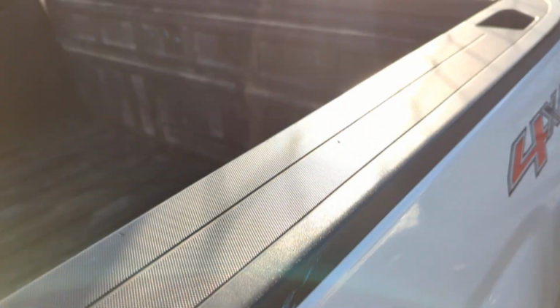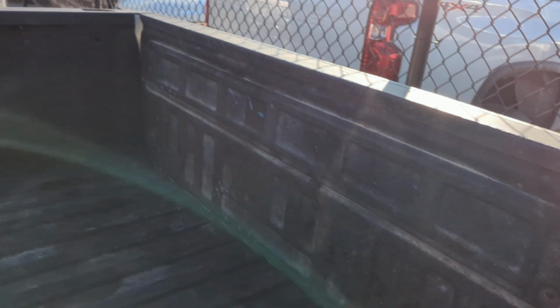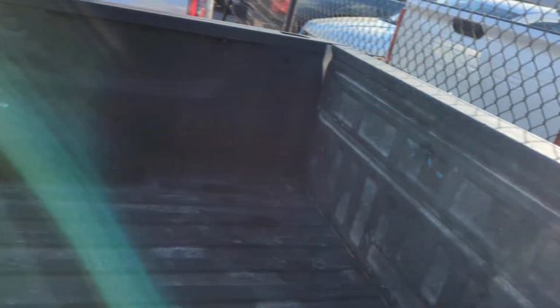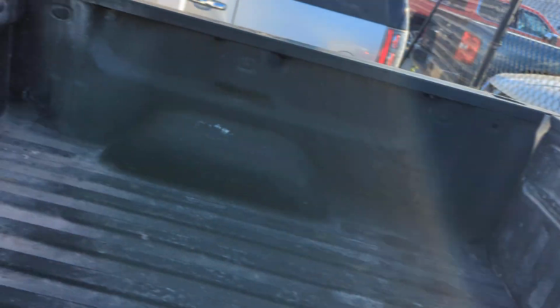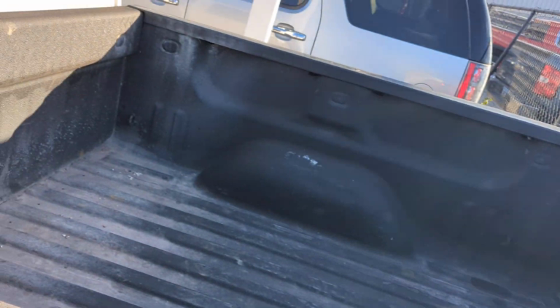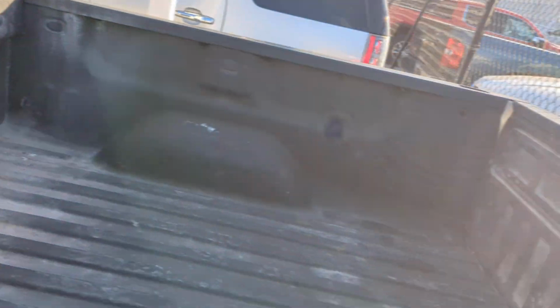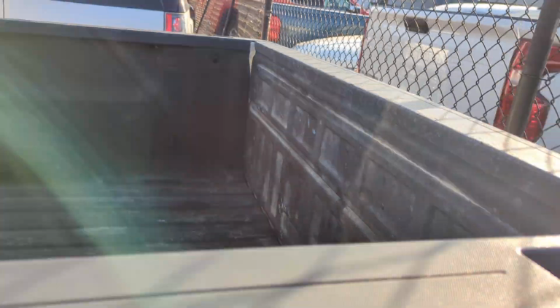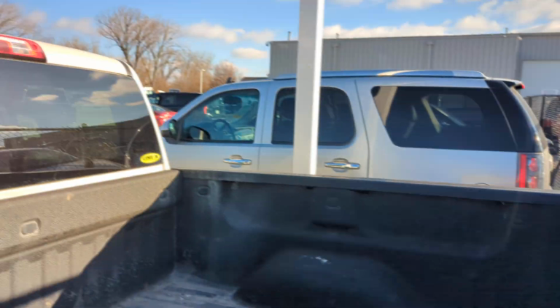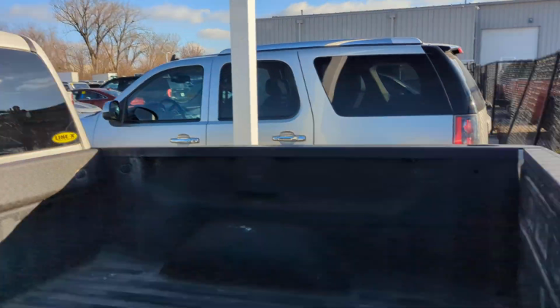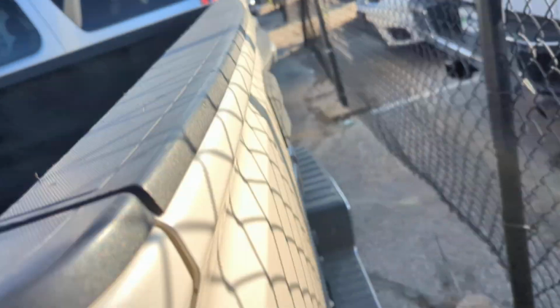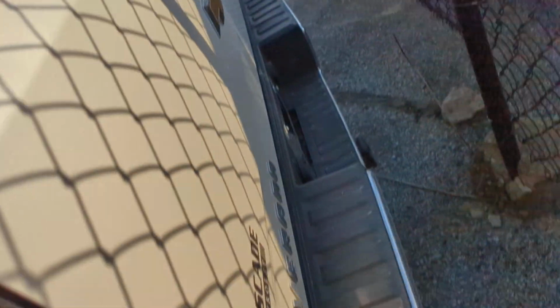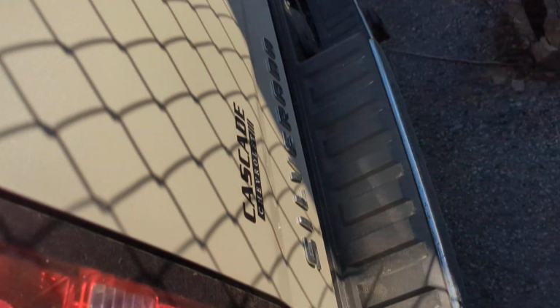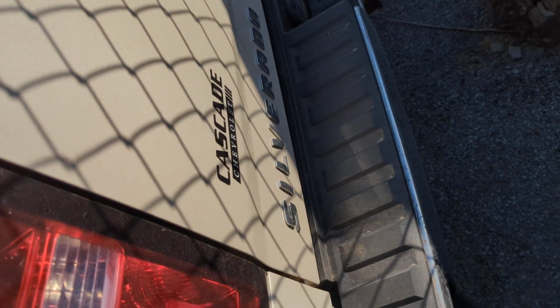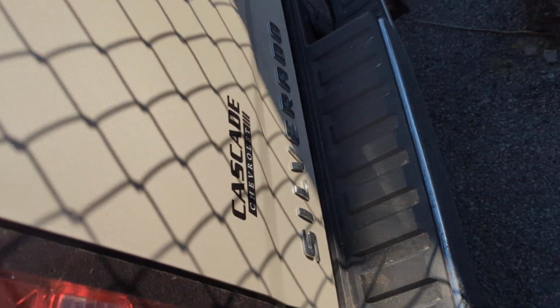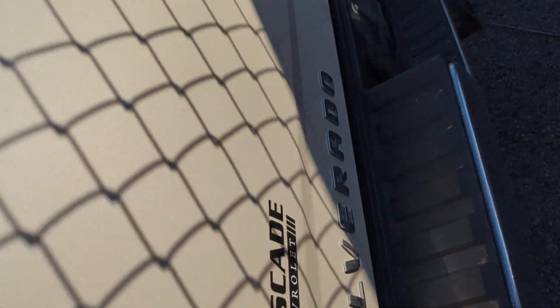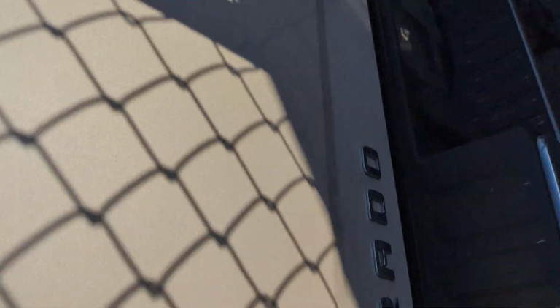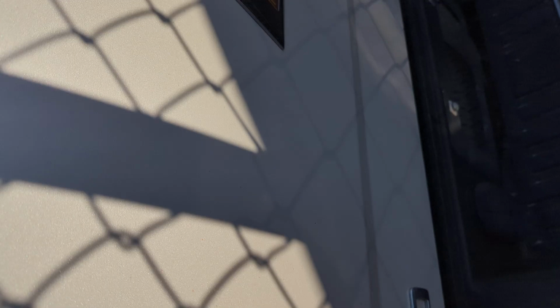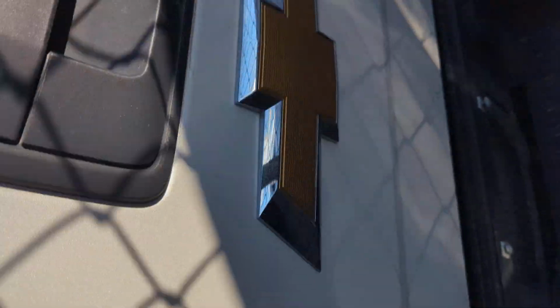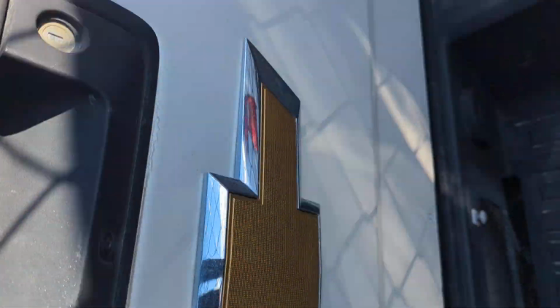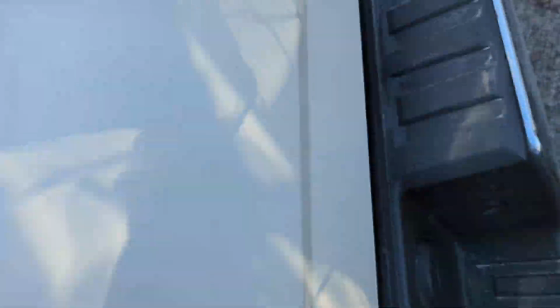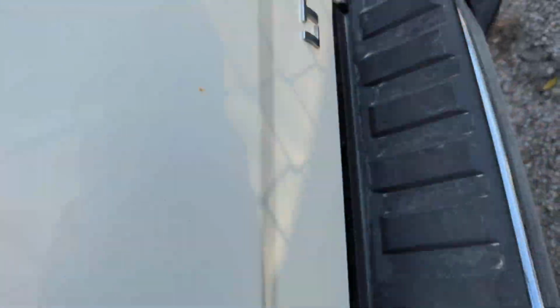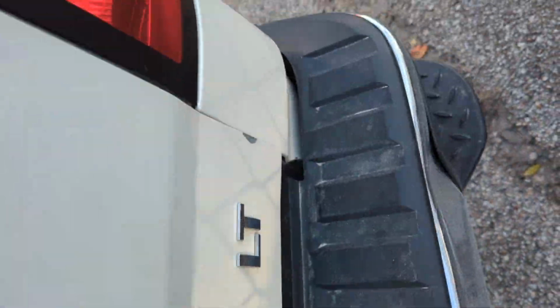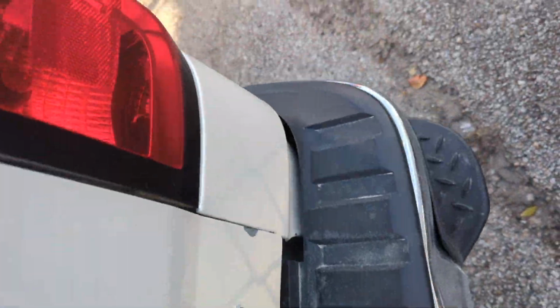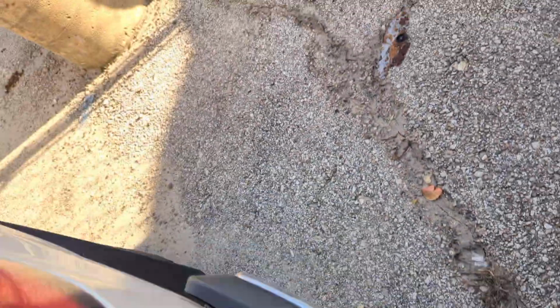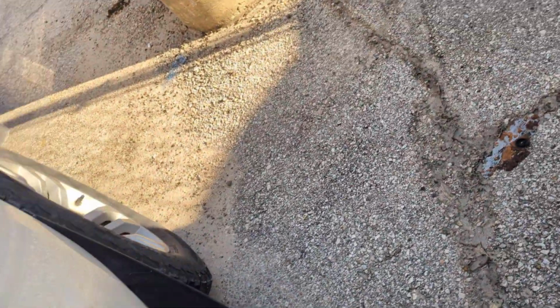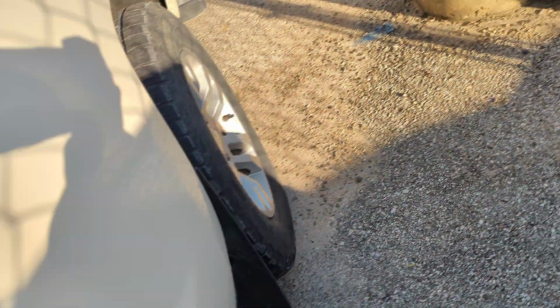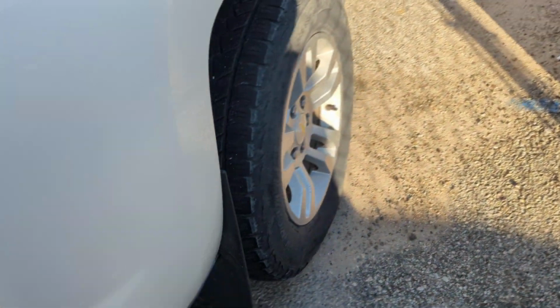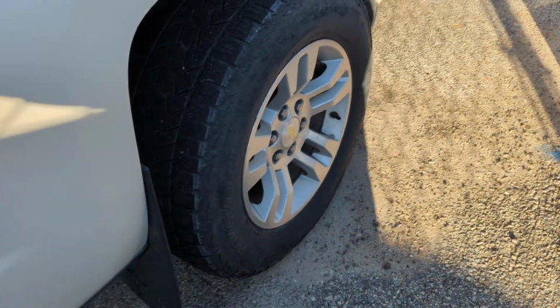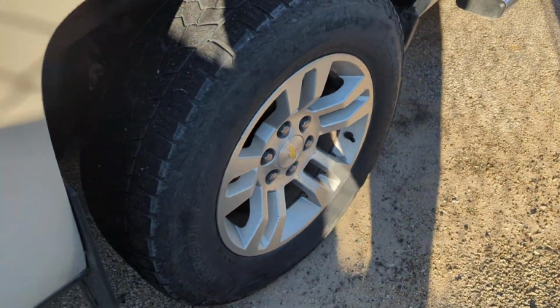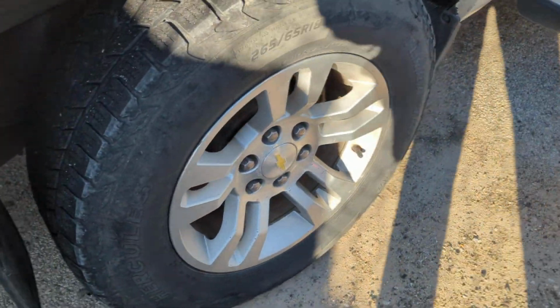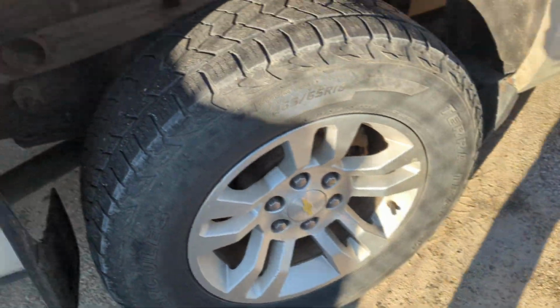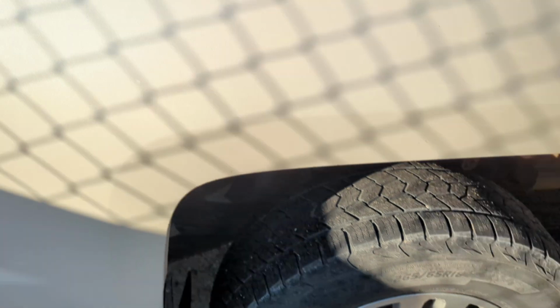We do have a spray-in bed liner, looks like a Line-X. Take a look at the tailgate, see if we're in good shape back here.